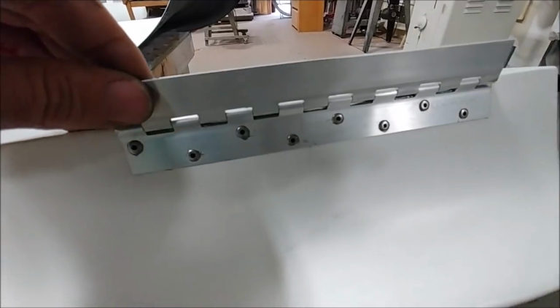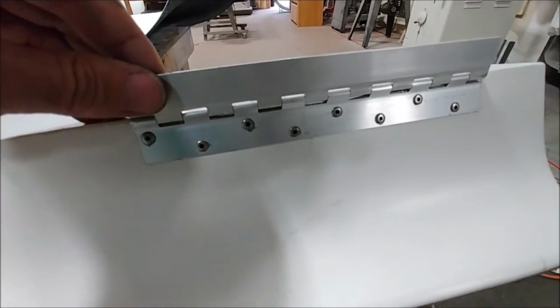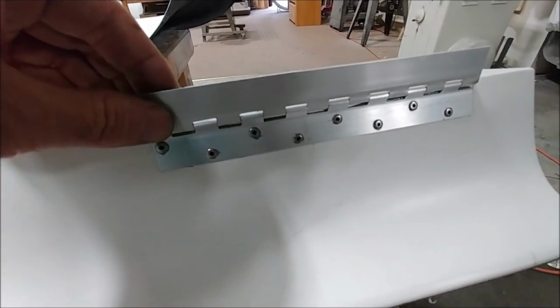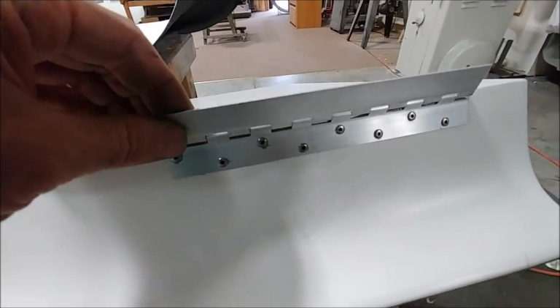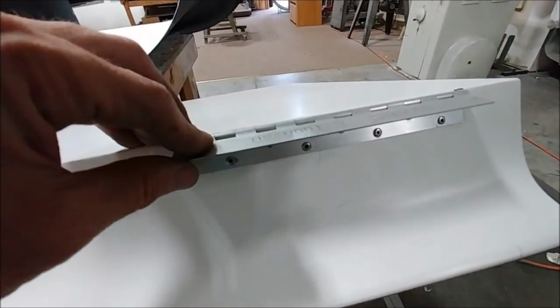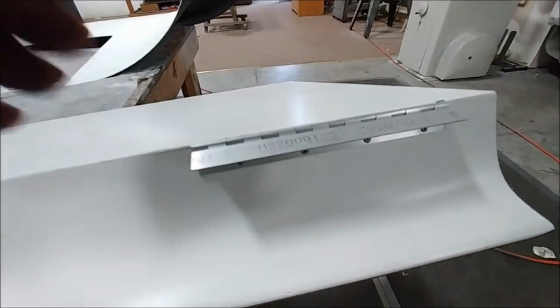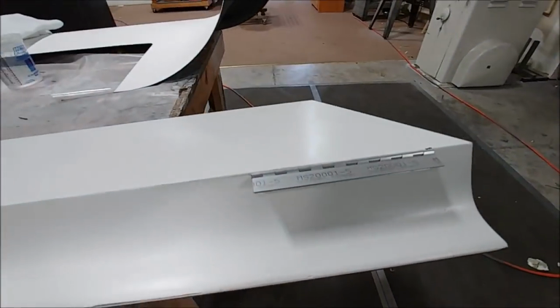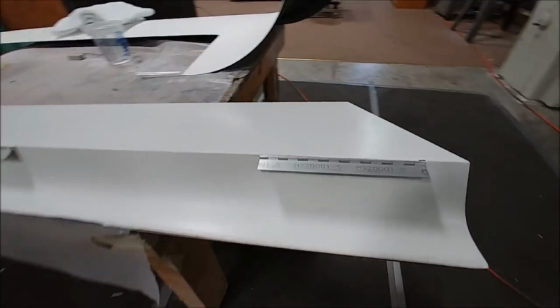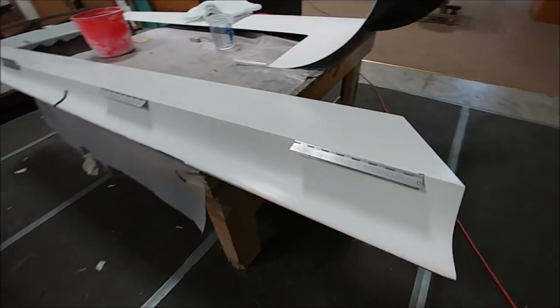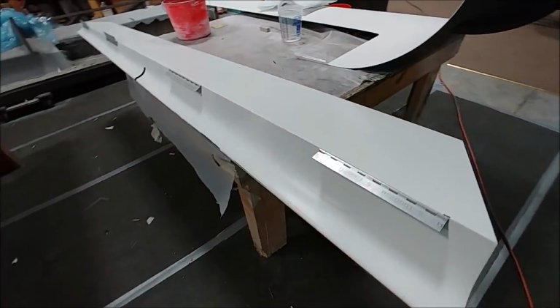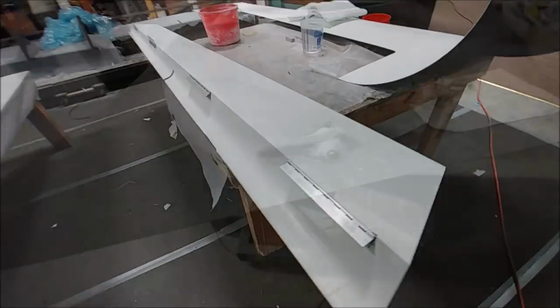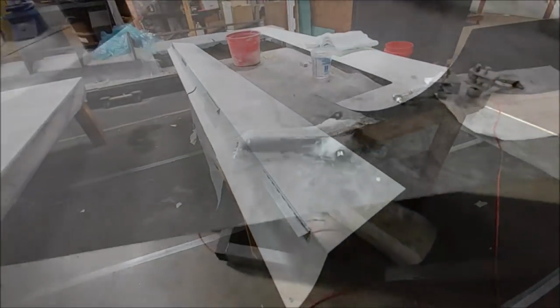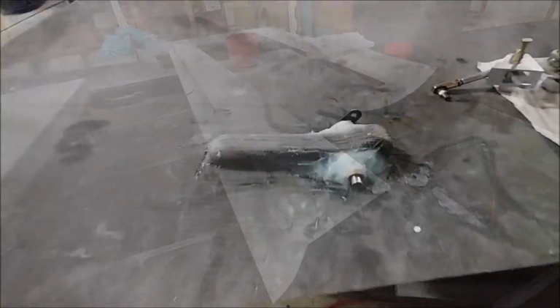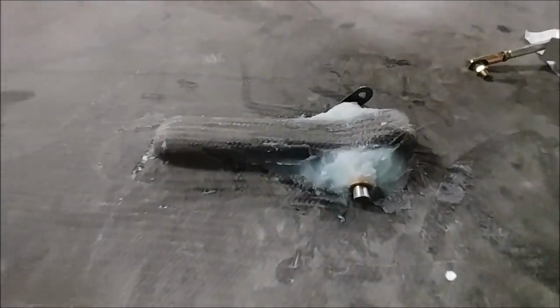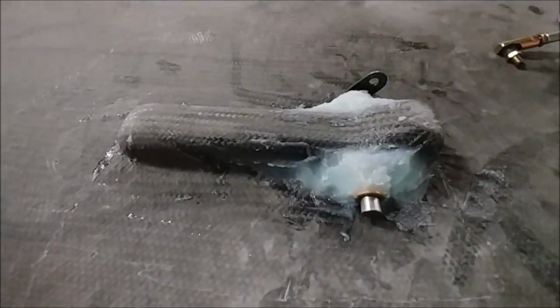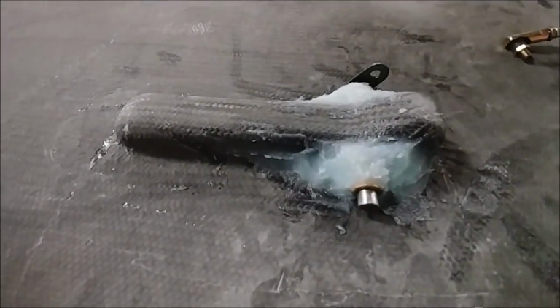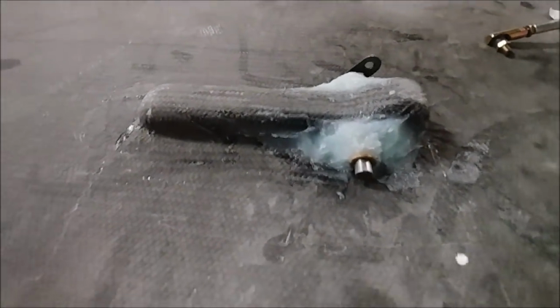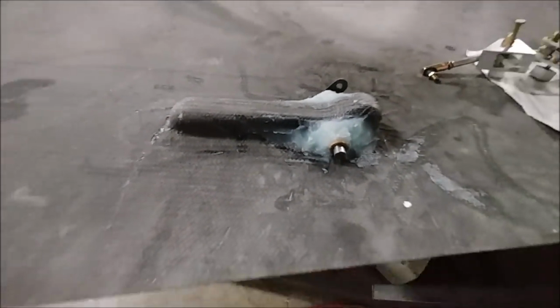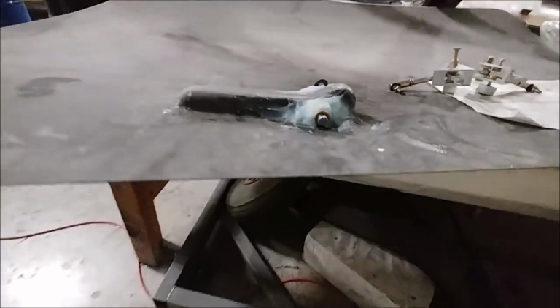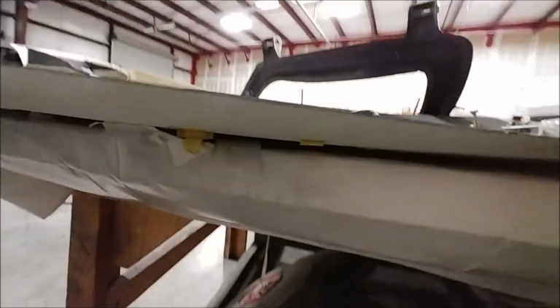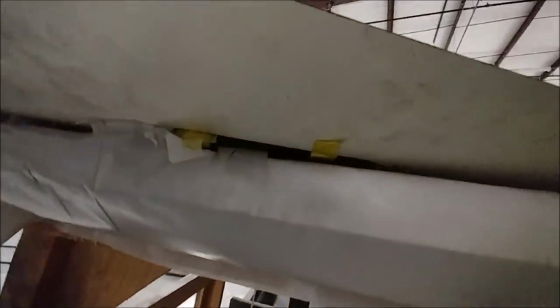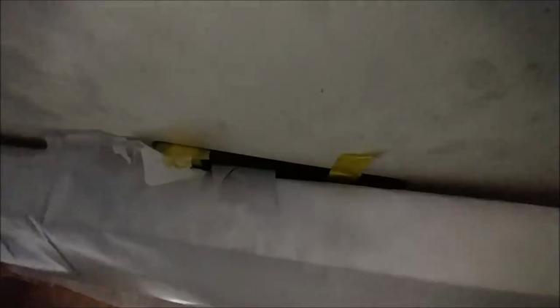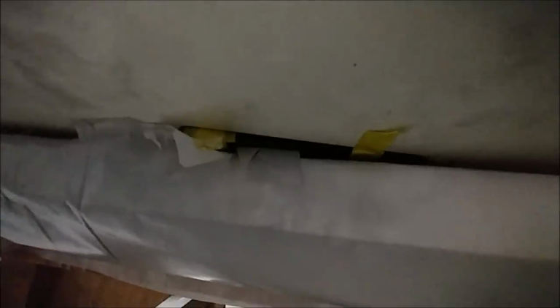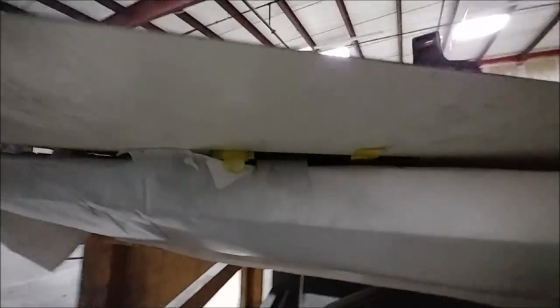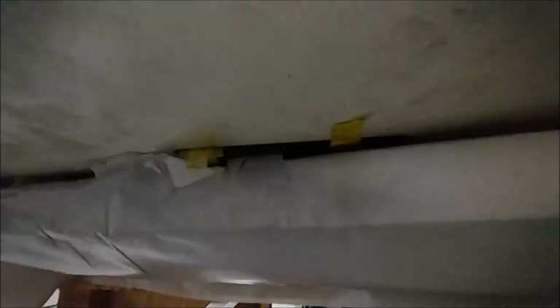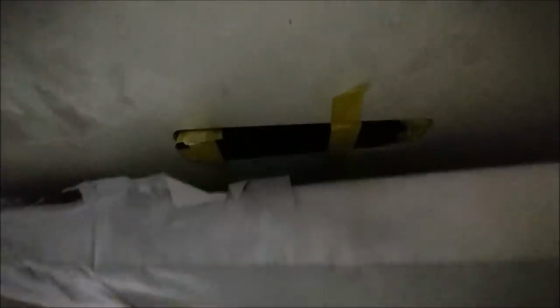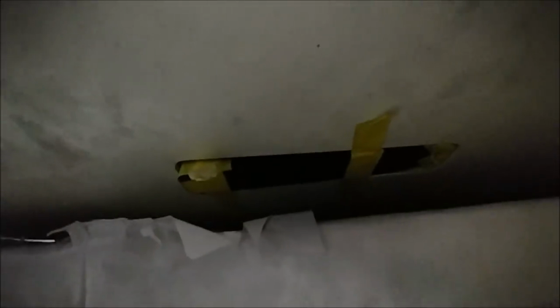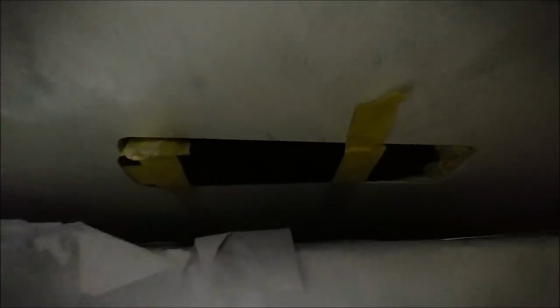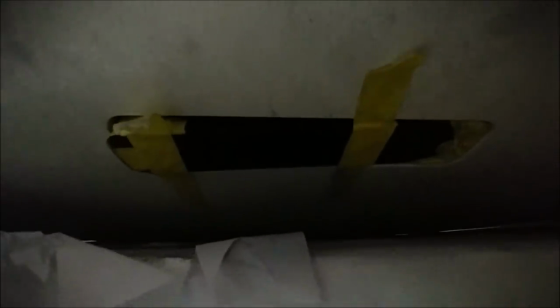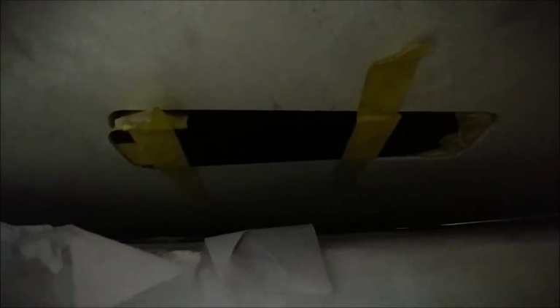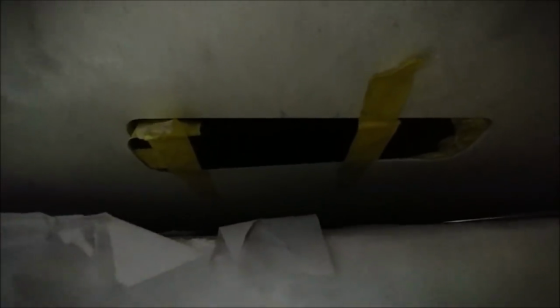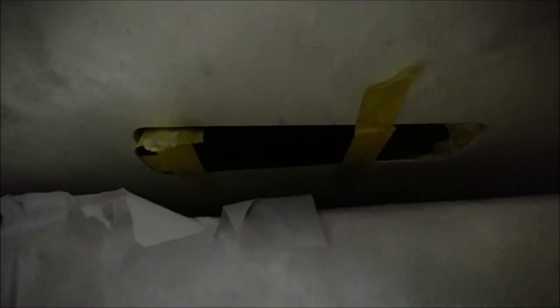Moving on to the wings, winglets, and back onto the doors — you can see we've bonded in these little brass bushings that hold the pins which support the door handles from the outside, allowing them to move in and out.